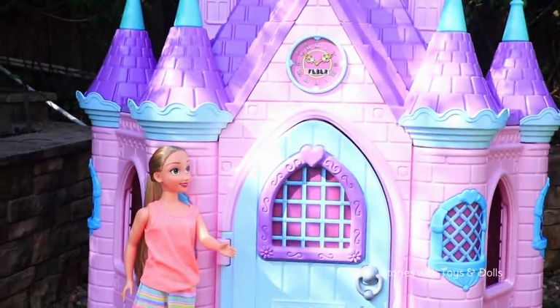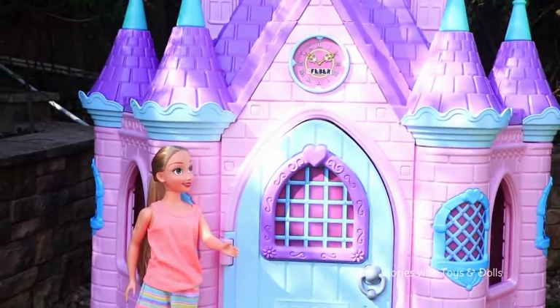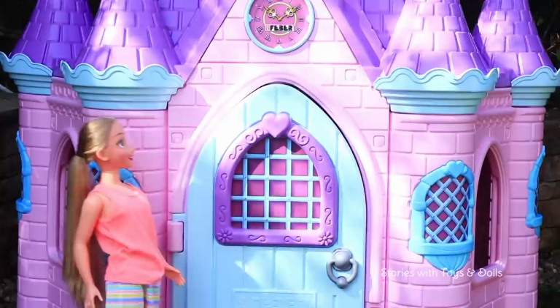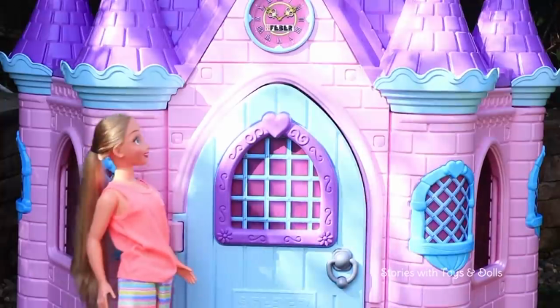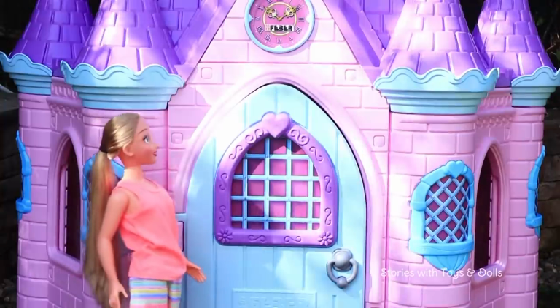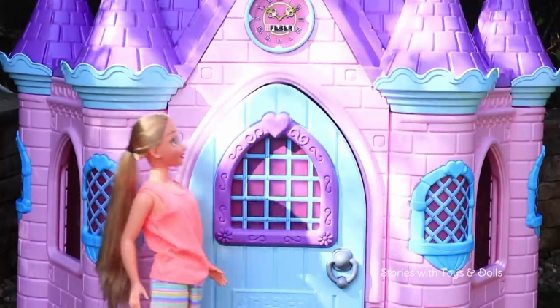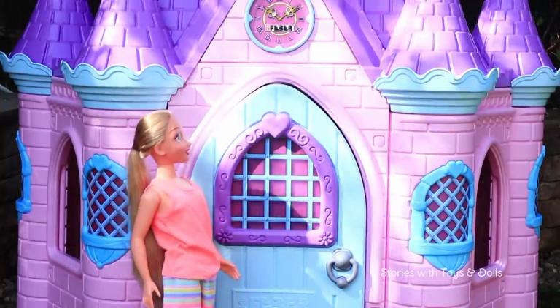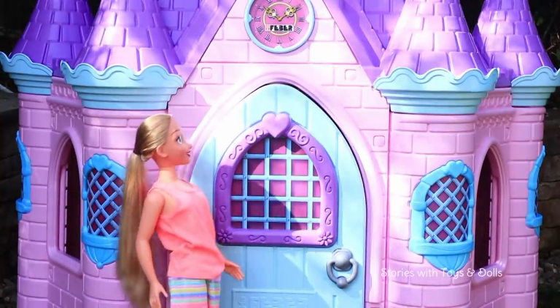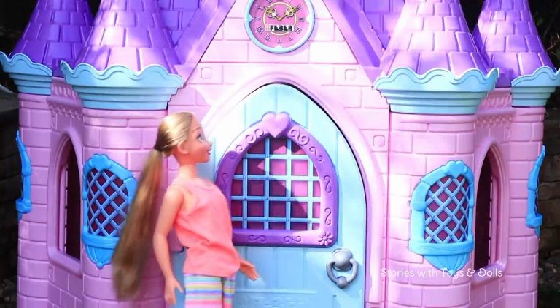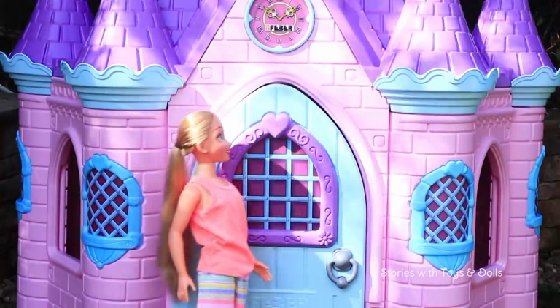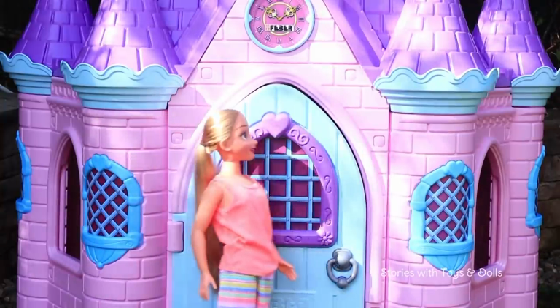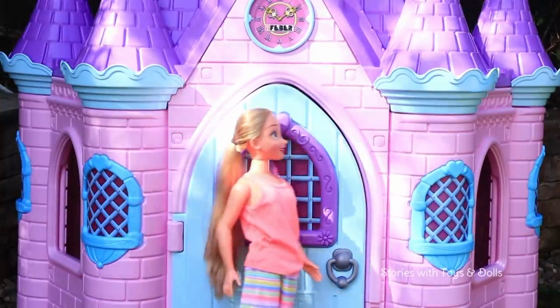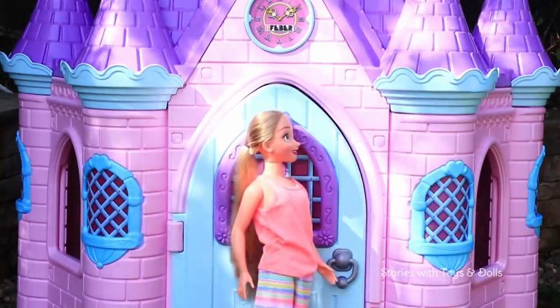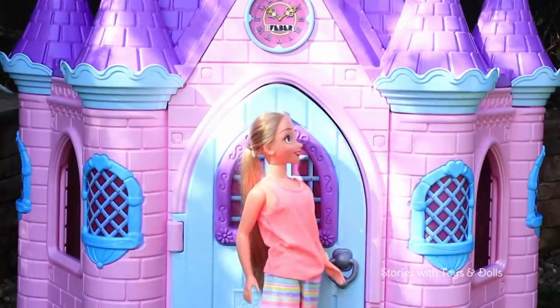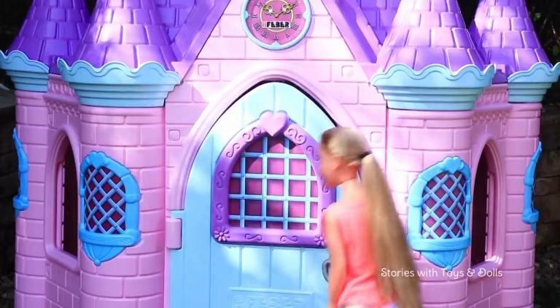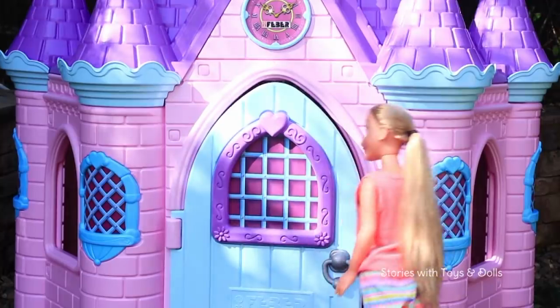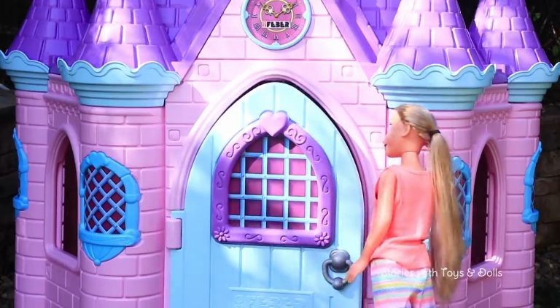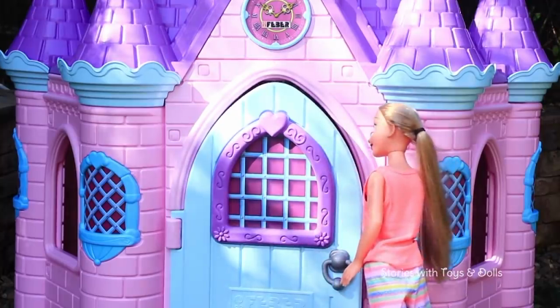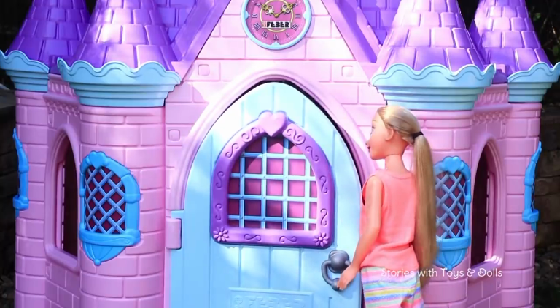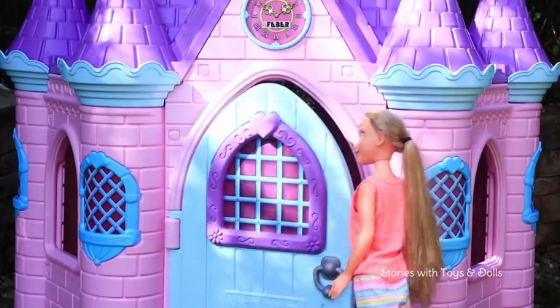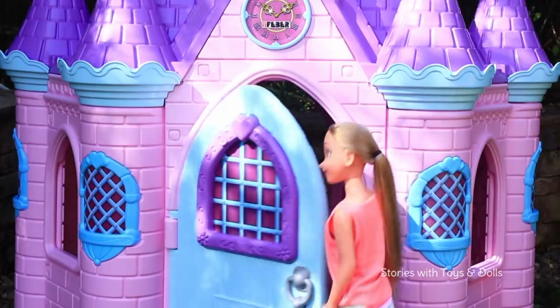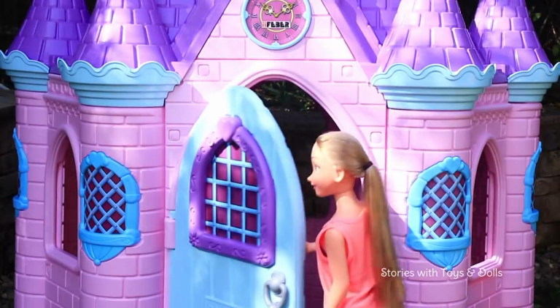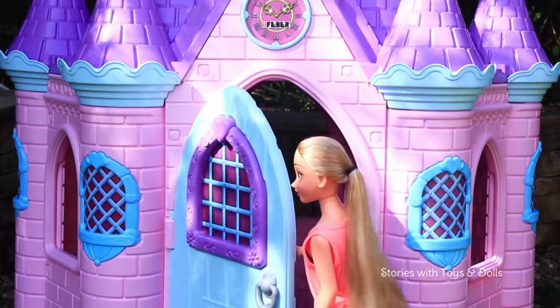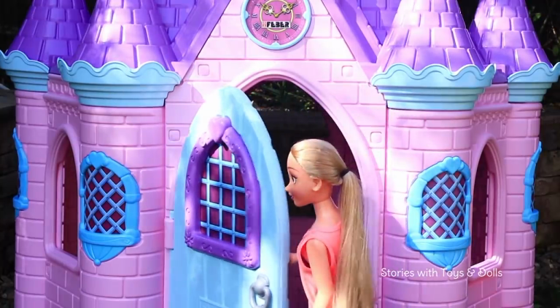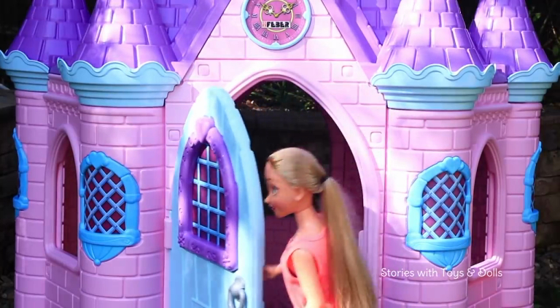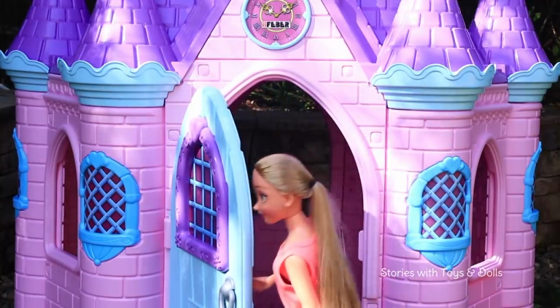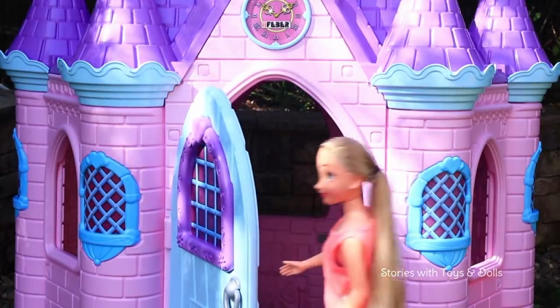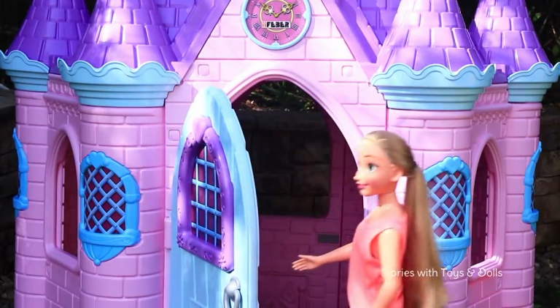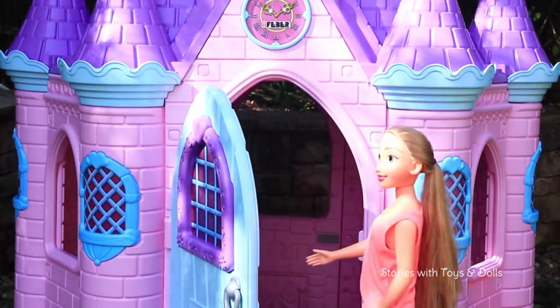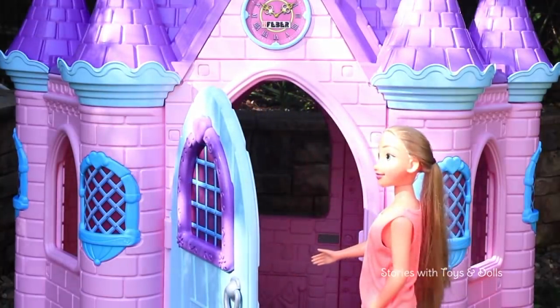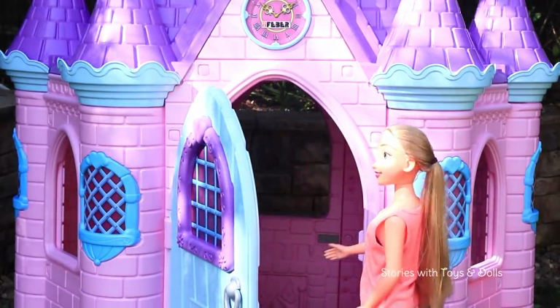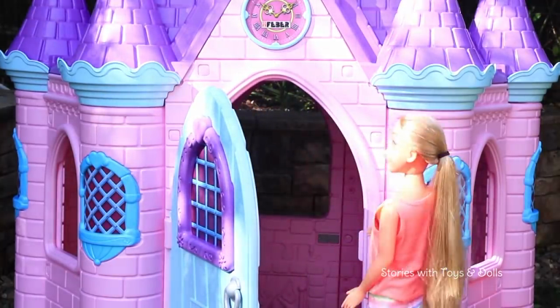I love it, I love it! And it's my favorite colors, pink and purple! Ooh, it's so cute on the inside!